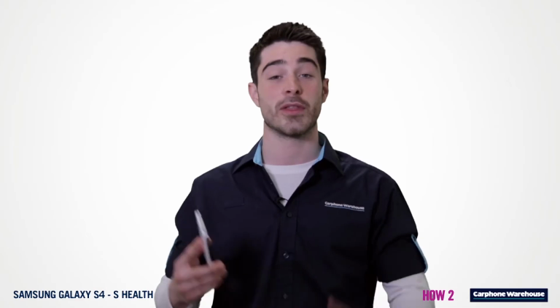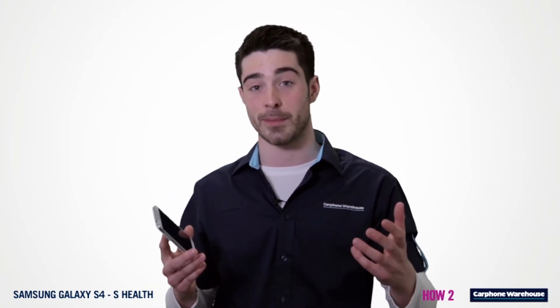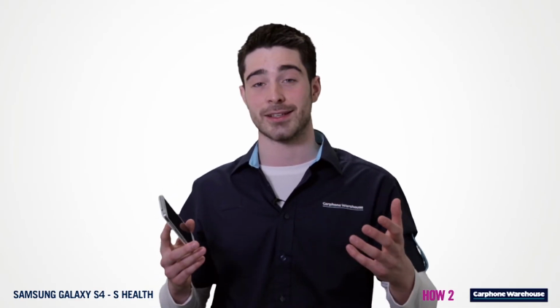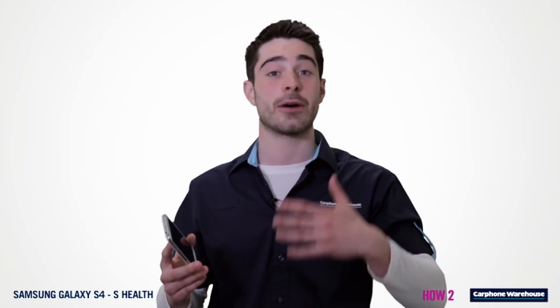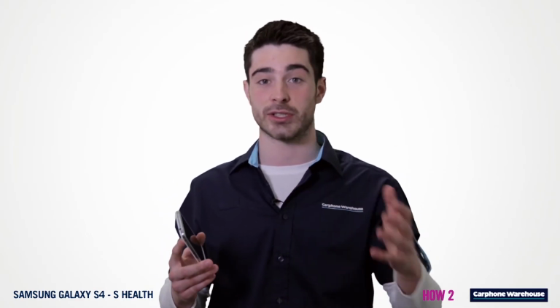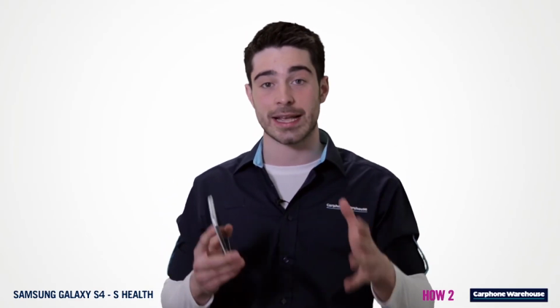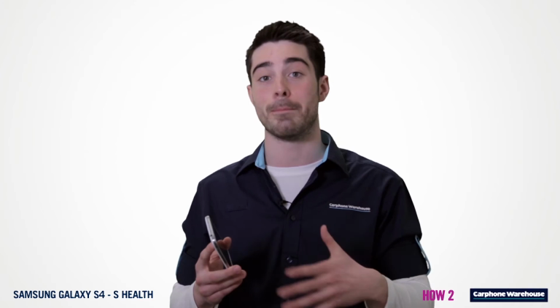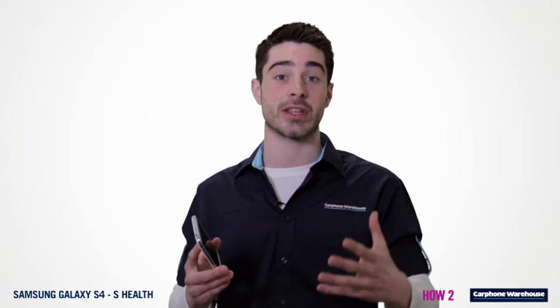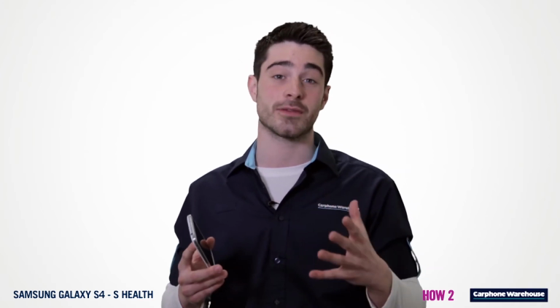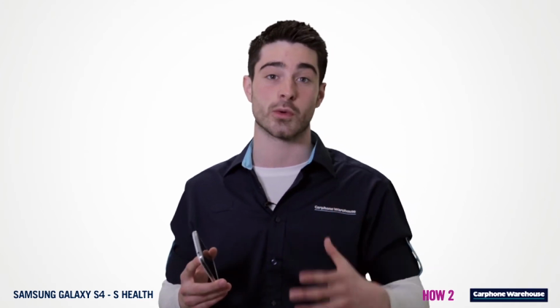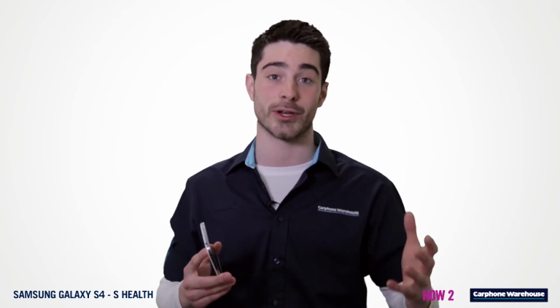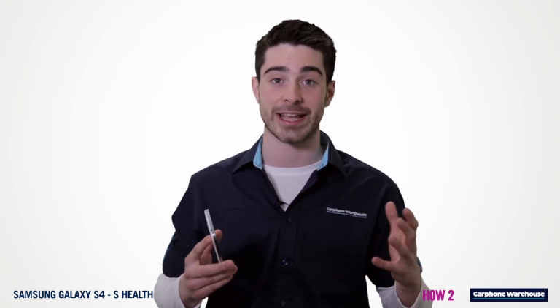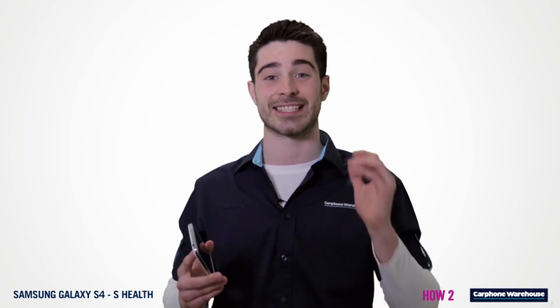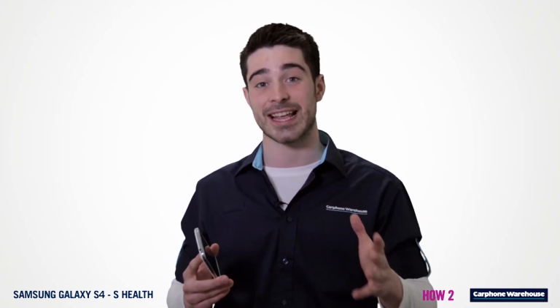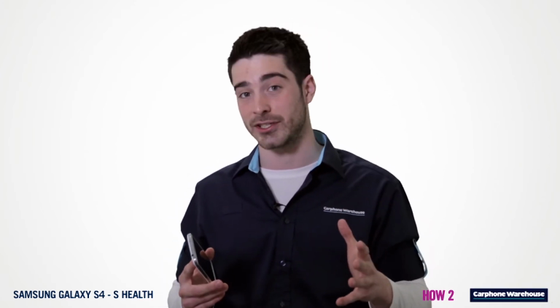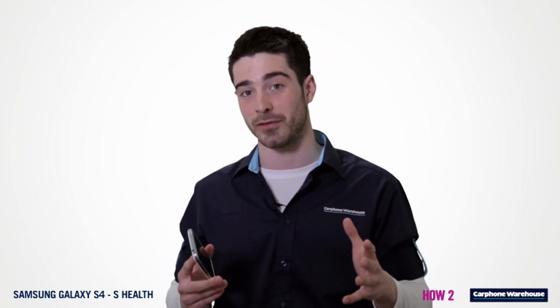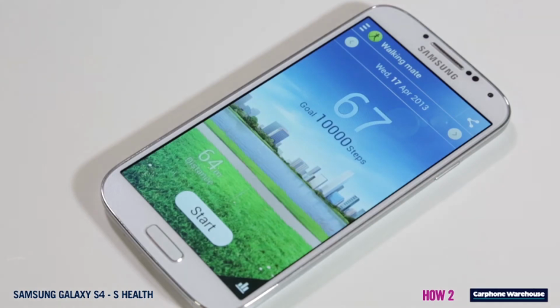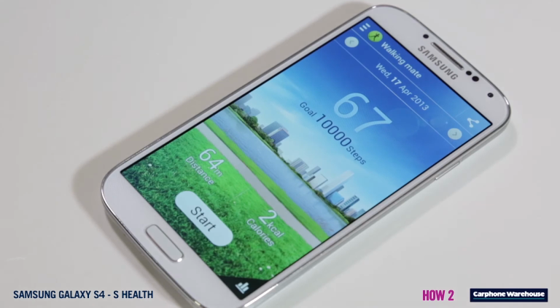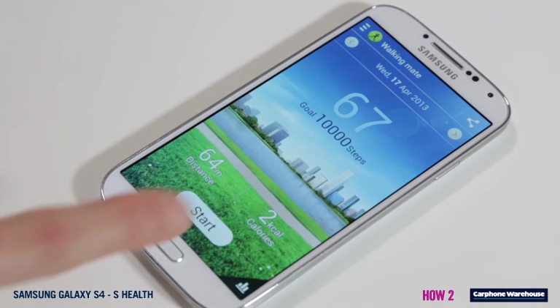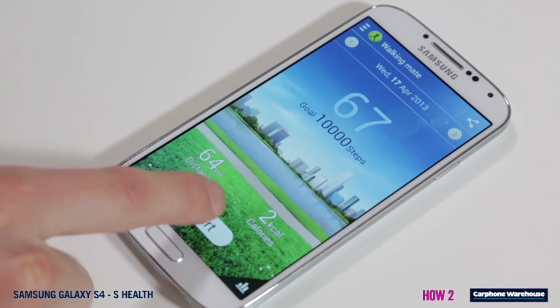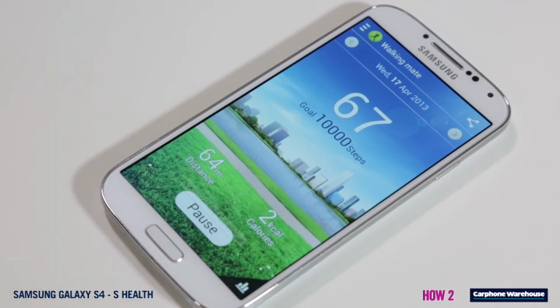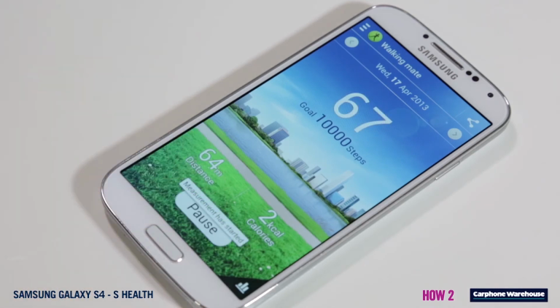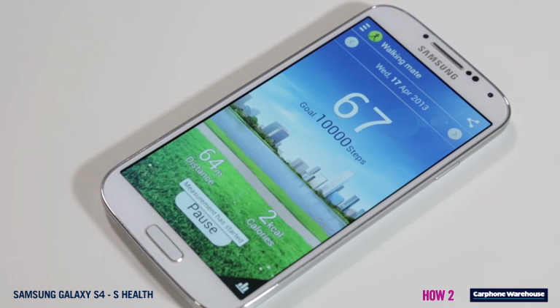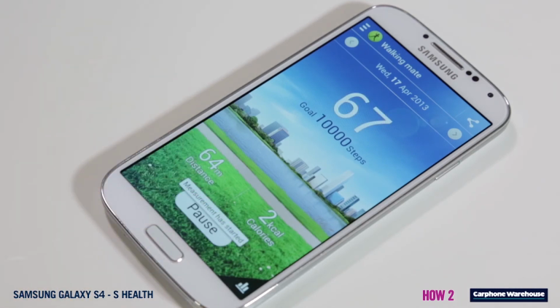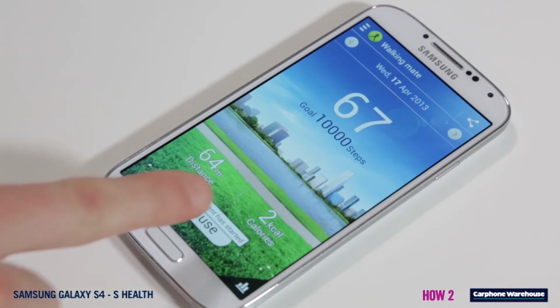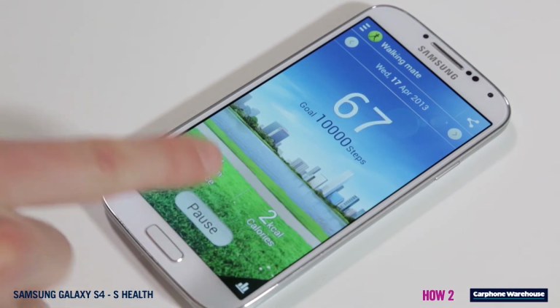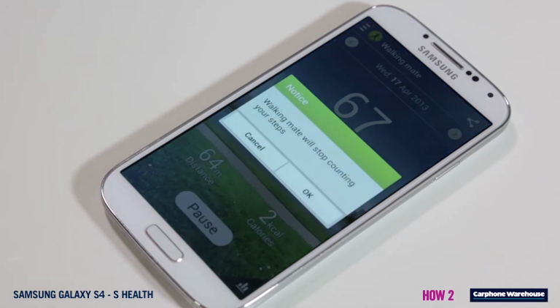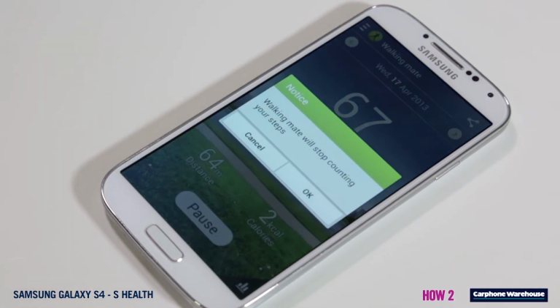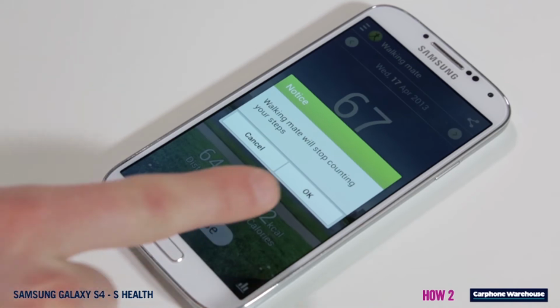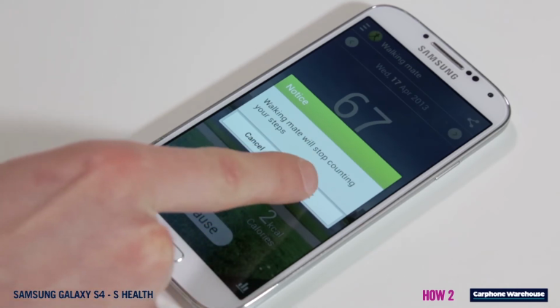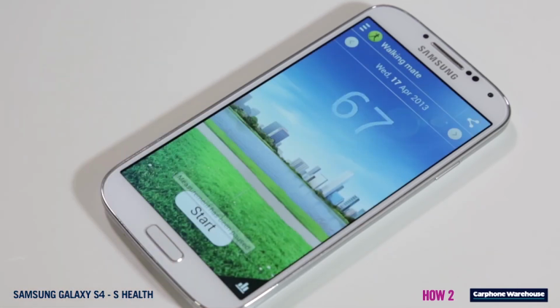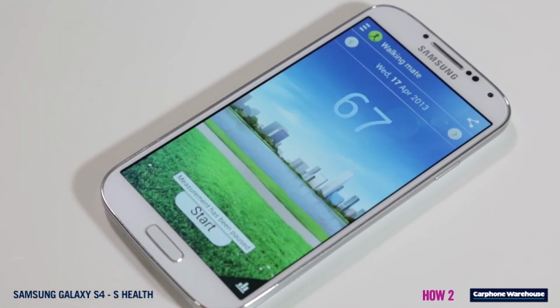With Walkmate you can calculate your daily step goal based on the amount of calories you want to burn each day and the stats entered into your profile. Click start and your S4 will begin to log the amount of steps you've made. It'll work in your pocket too, and in the background all day.